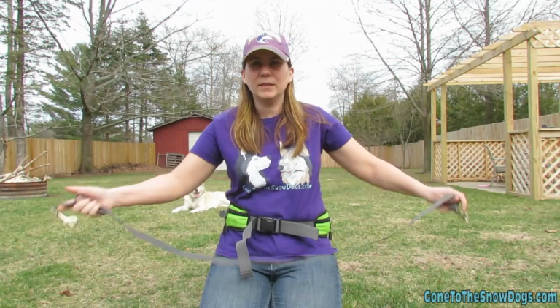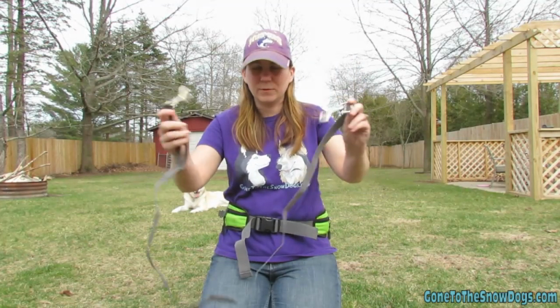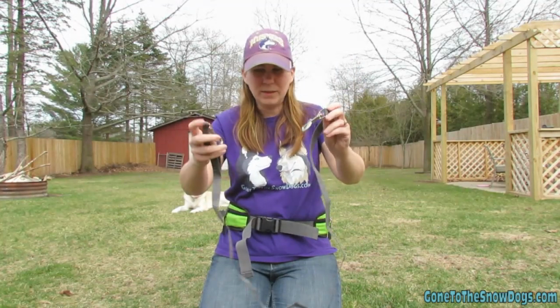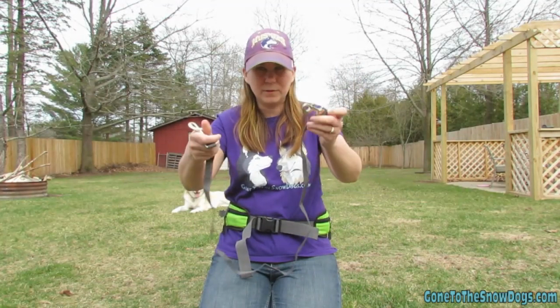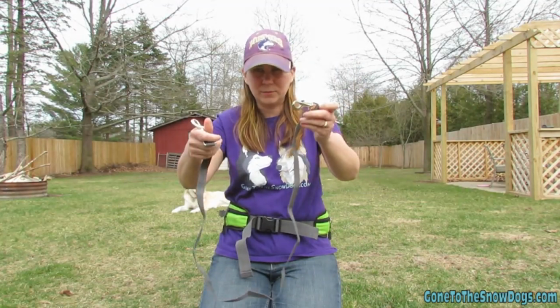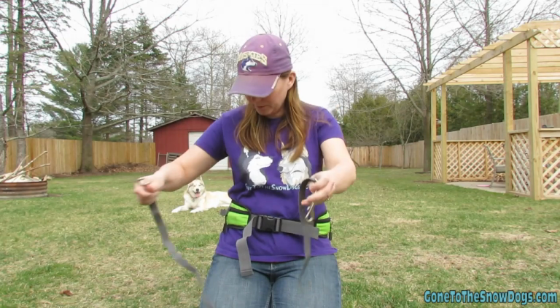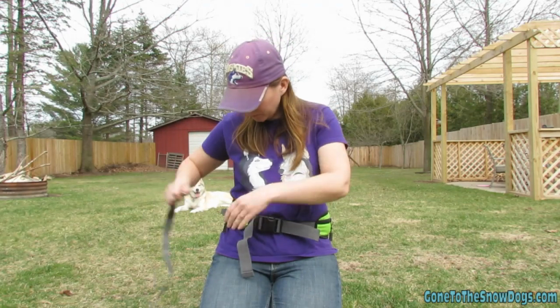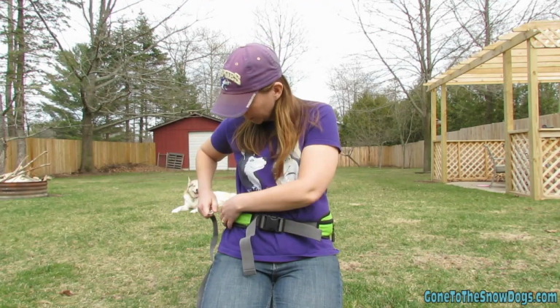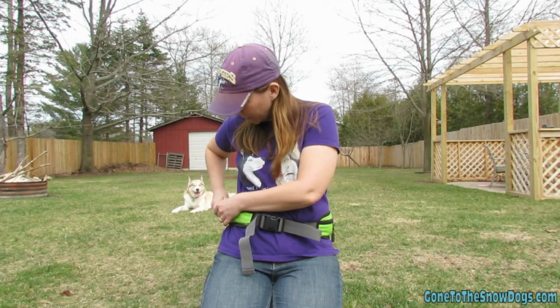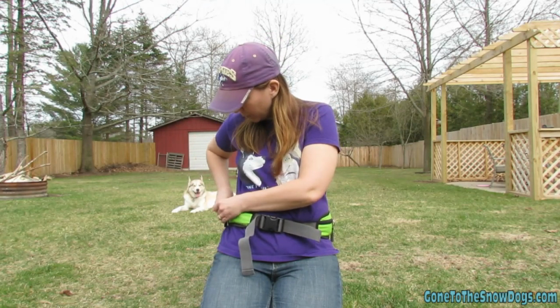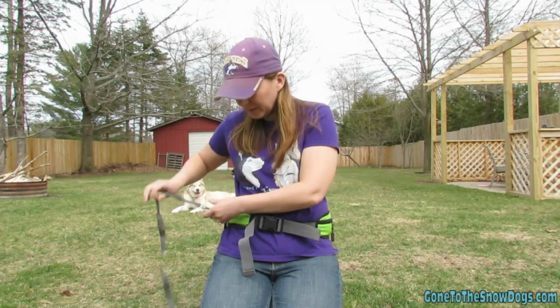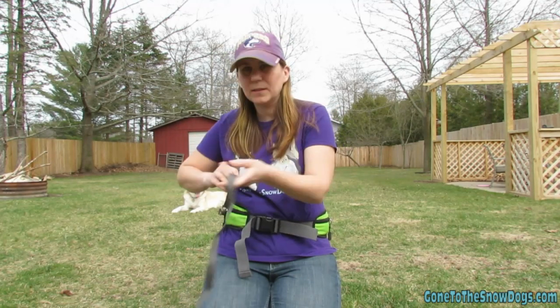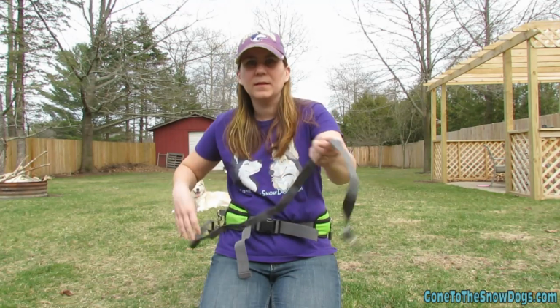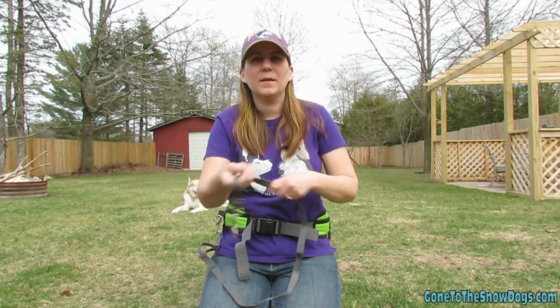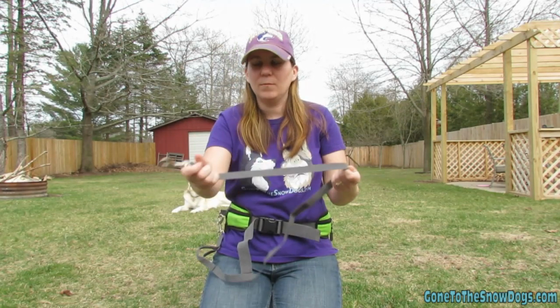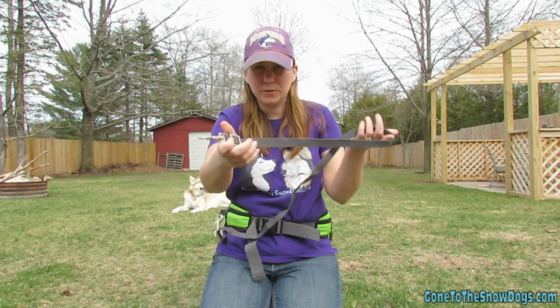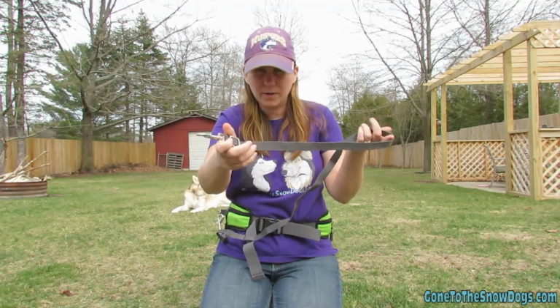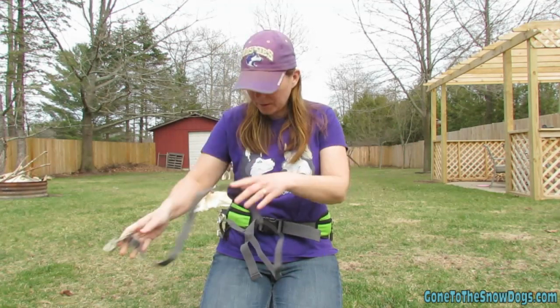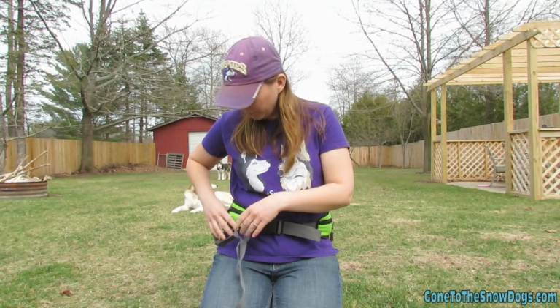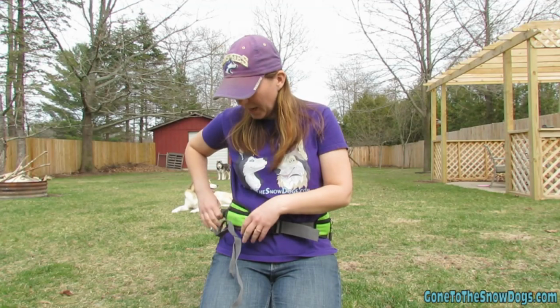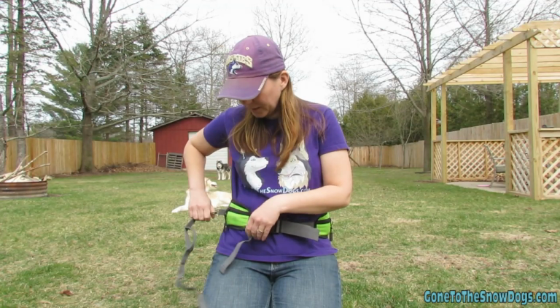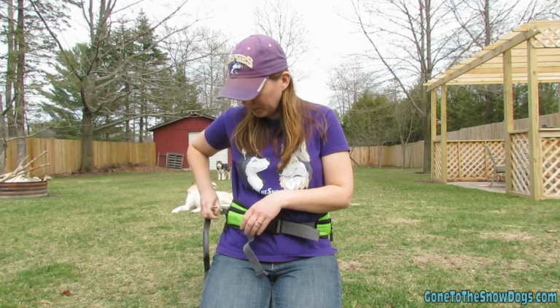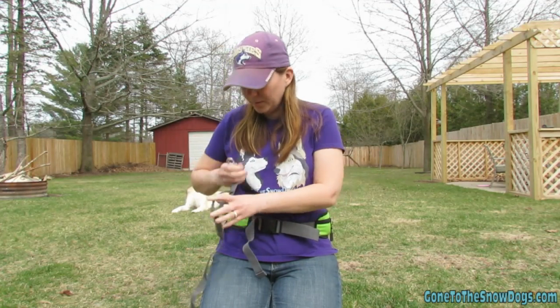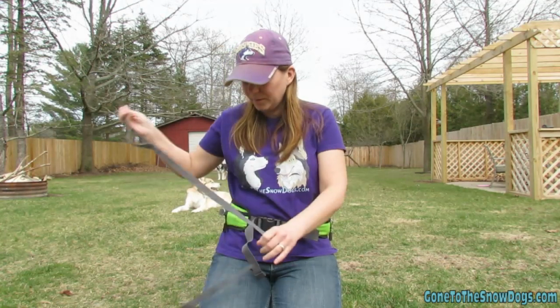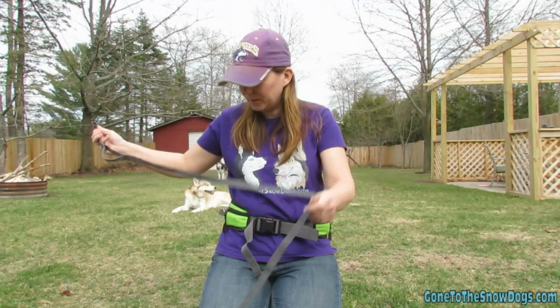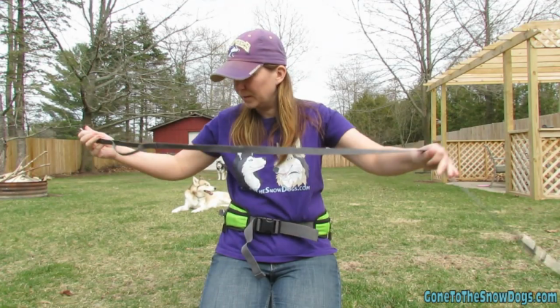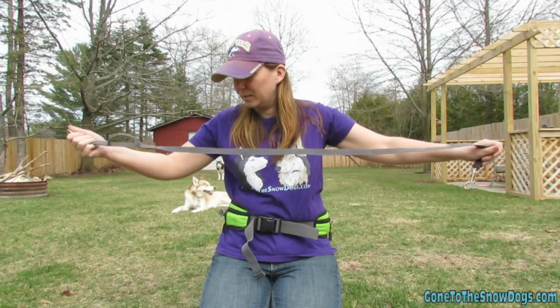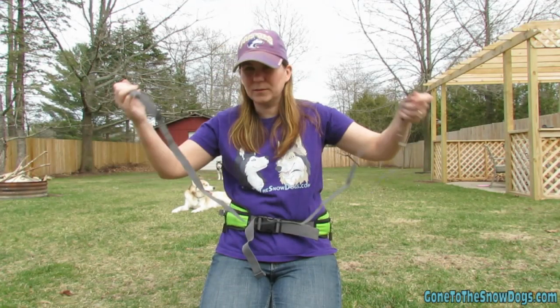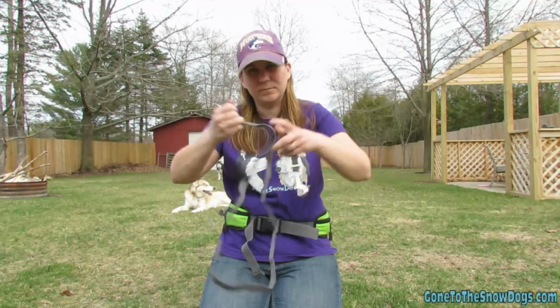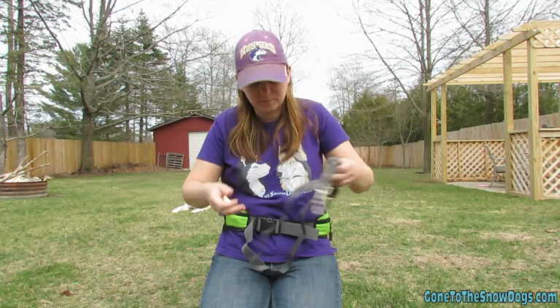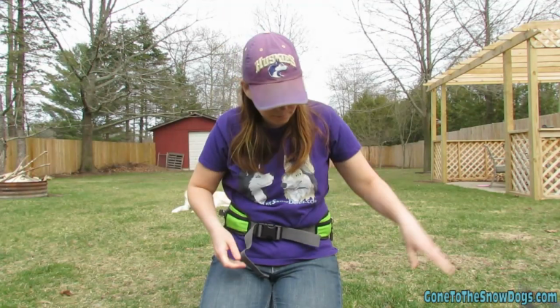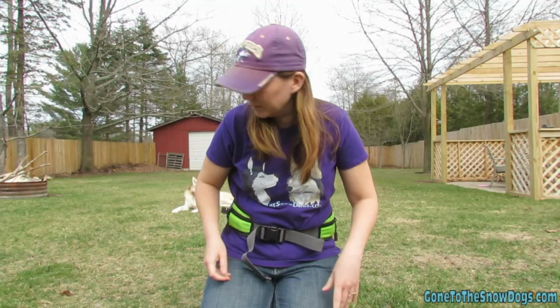Anyway, the leash that comes with it — which is this one here — you can clip one end to this belt and one end to your dog. Now what I did, because I just like my leashes...